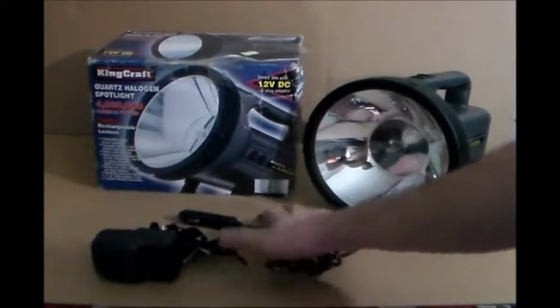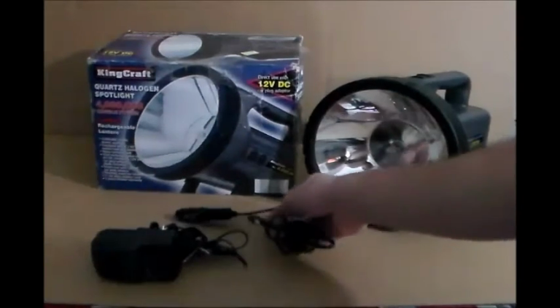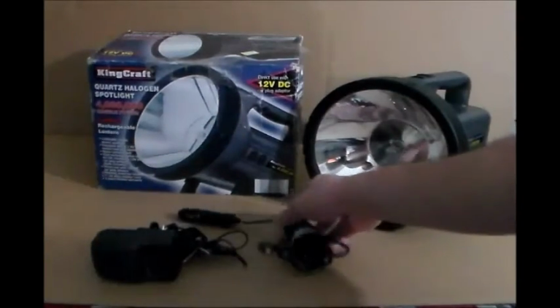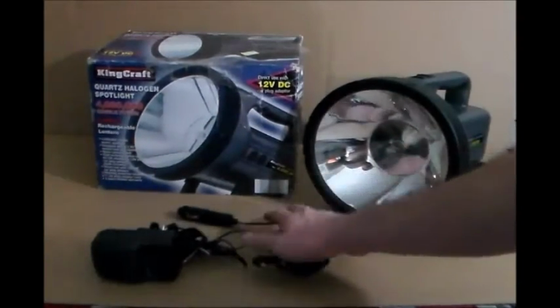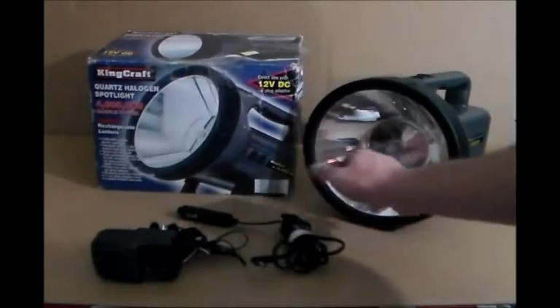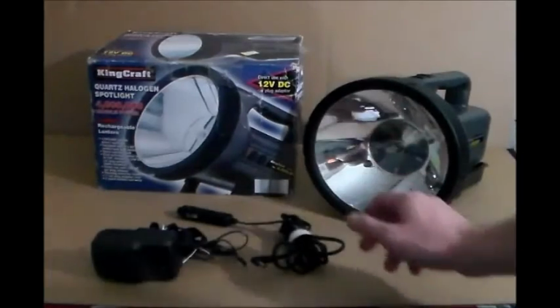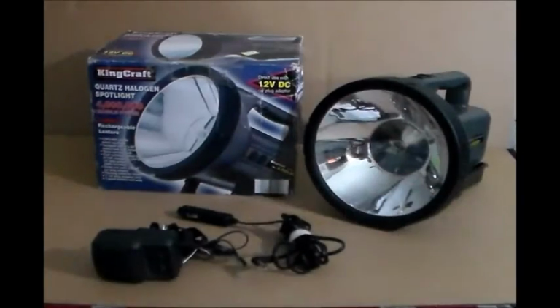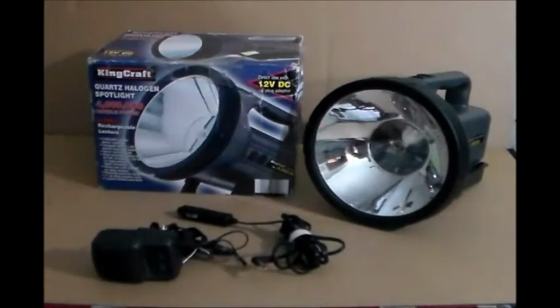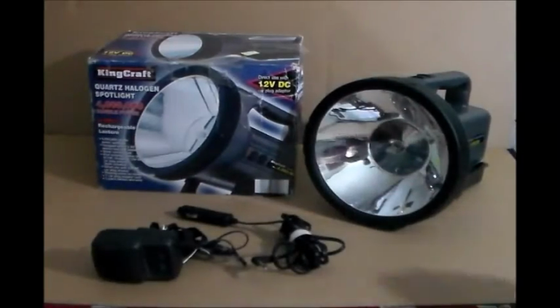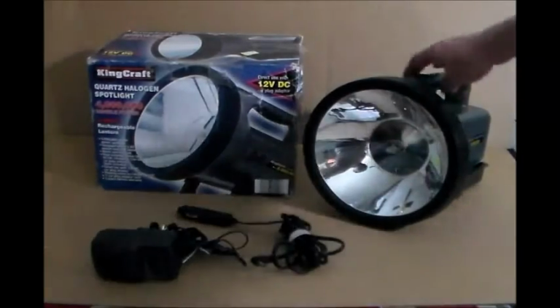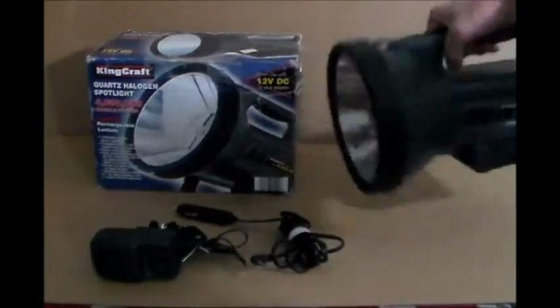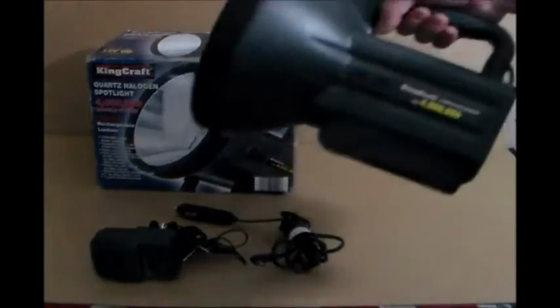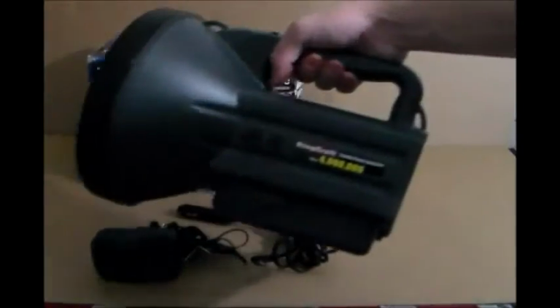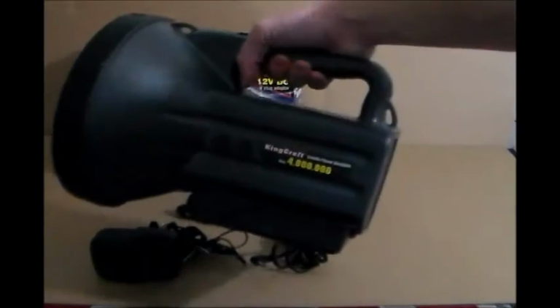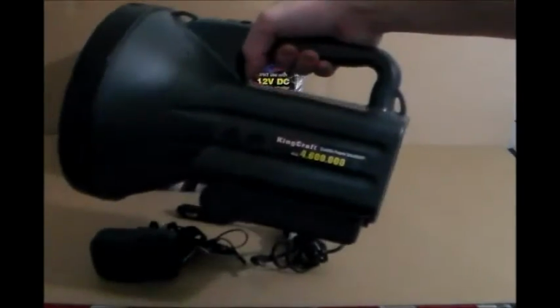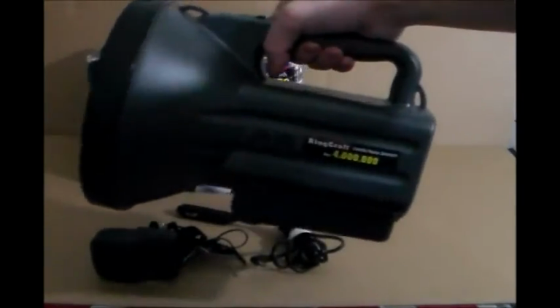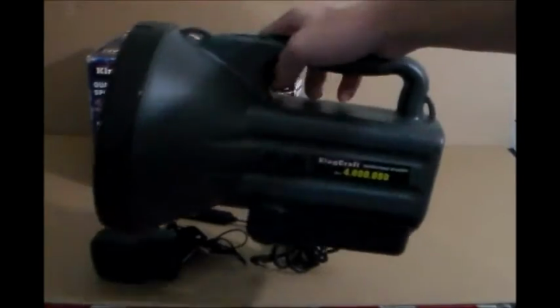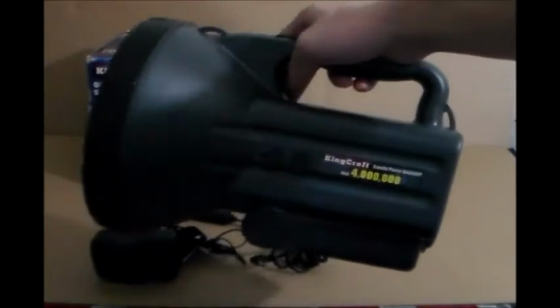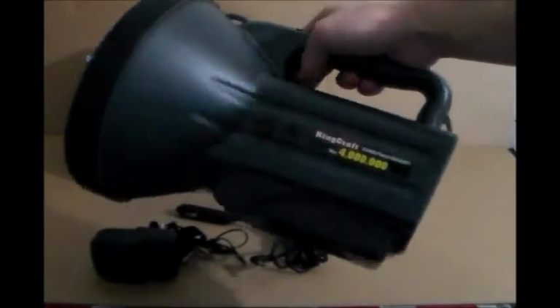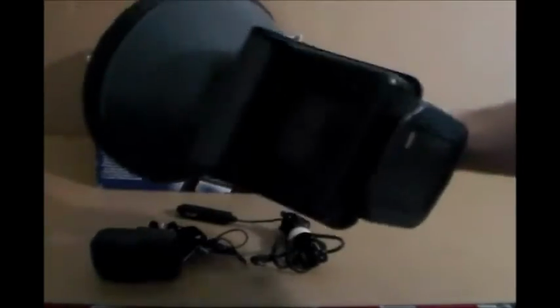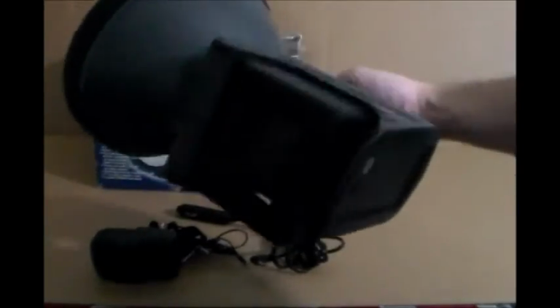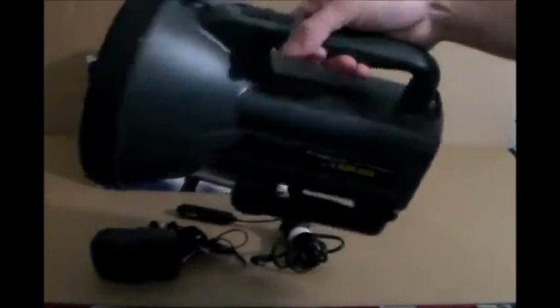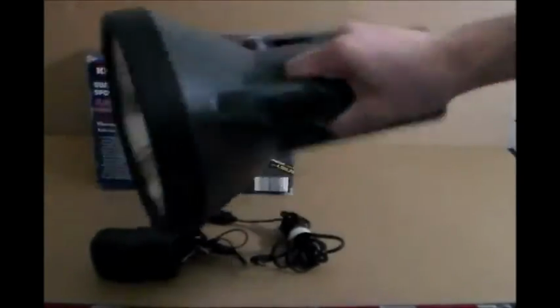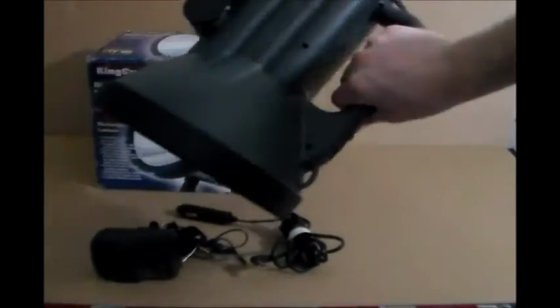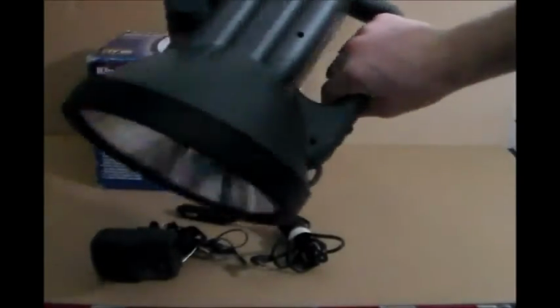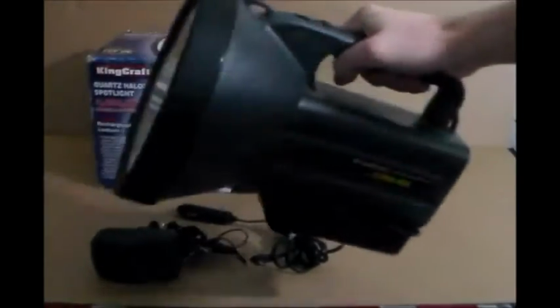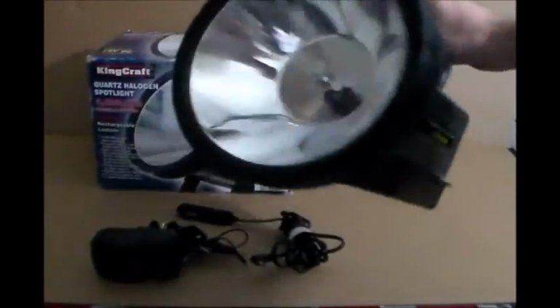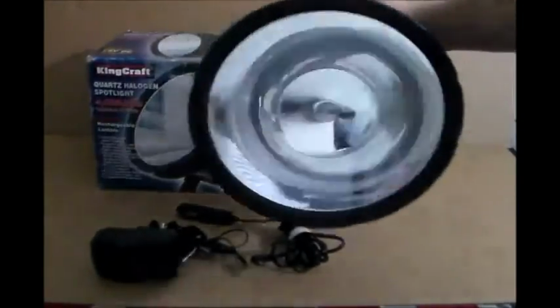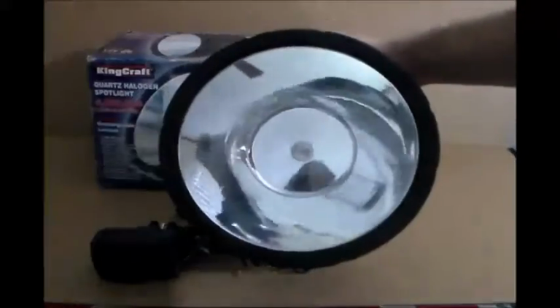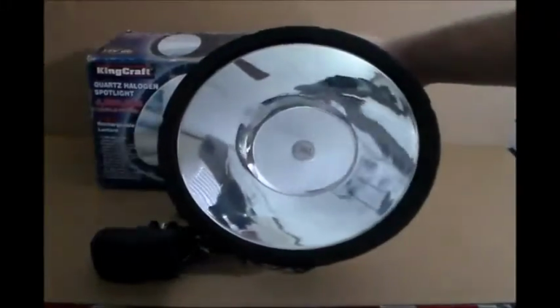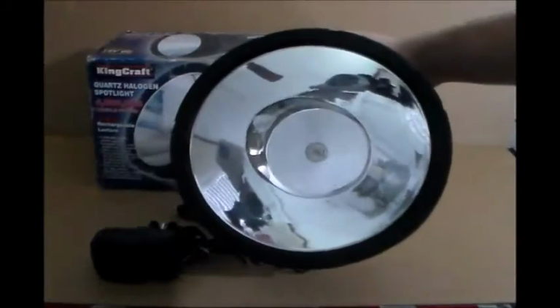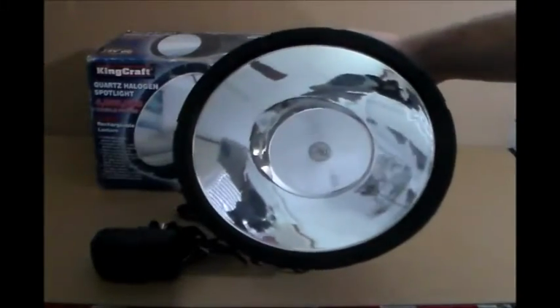I'm going to use the 12-volt plug to turn the light on and let you see it. It's a really nice light. Got a good deal on it for $16. No scratches or anything on it — it's in perfect condition. It's a halogen spotlight.